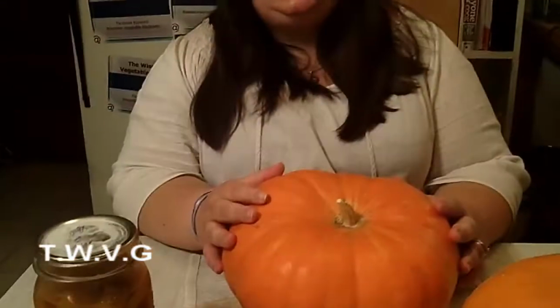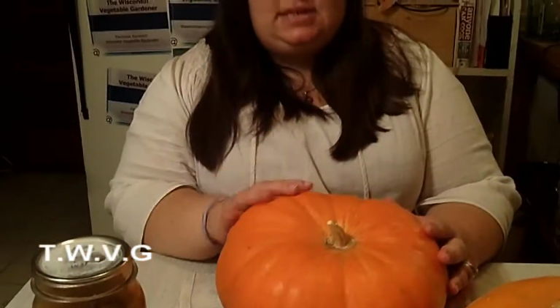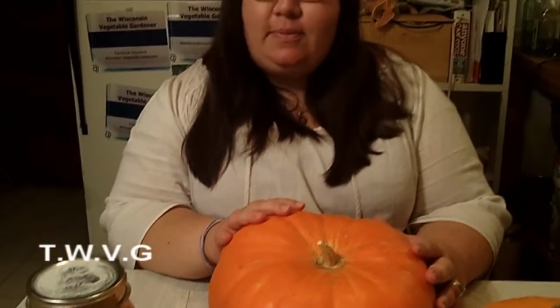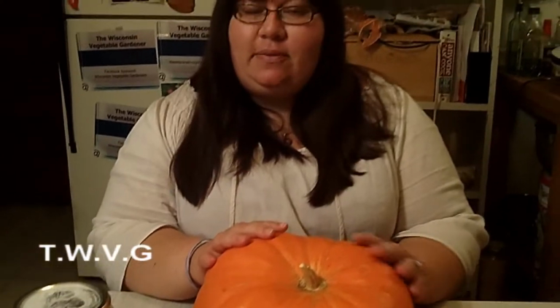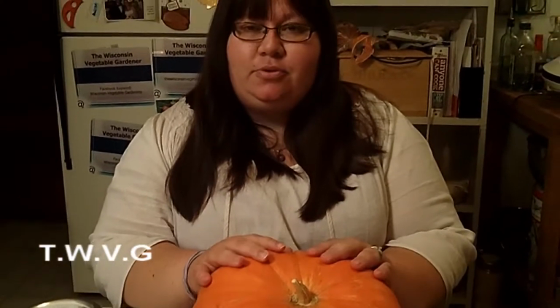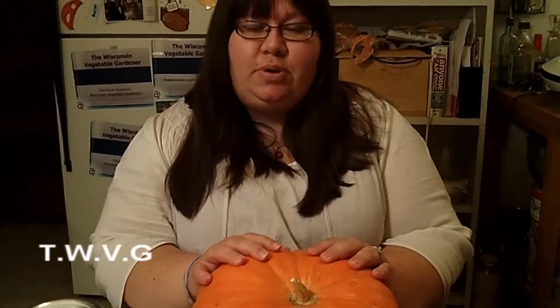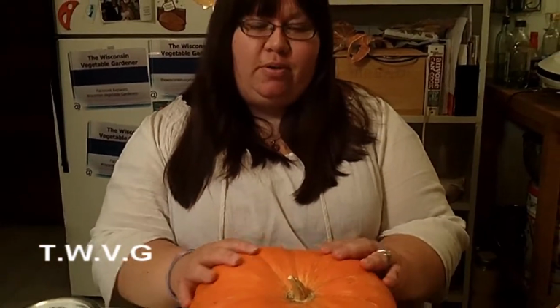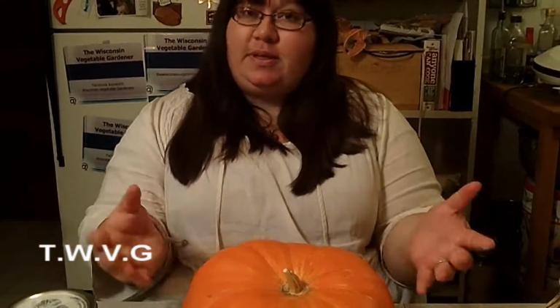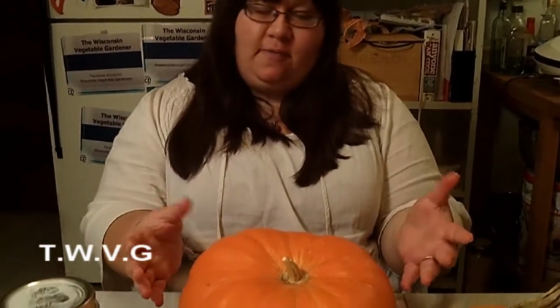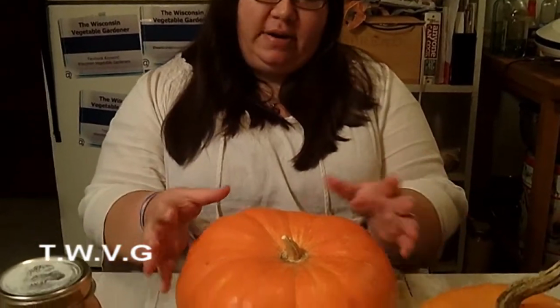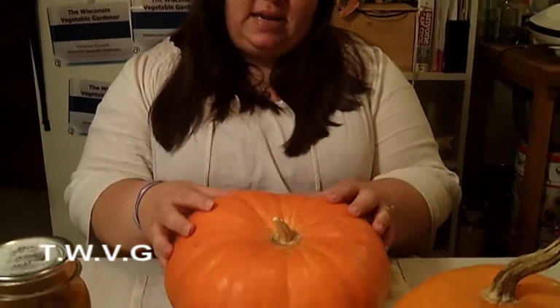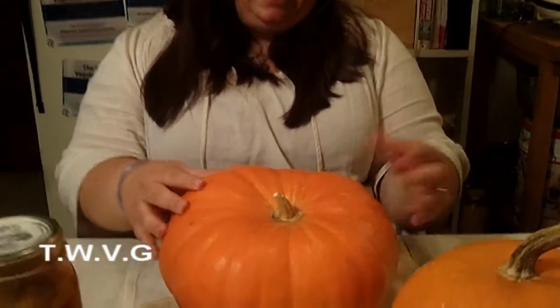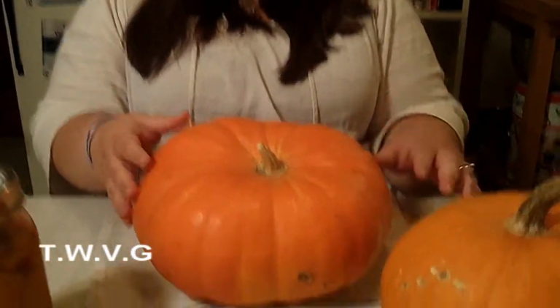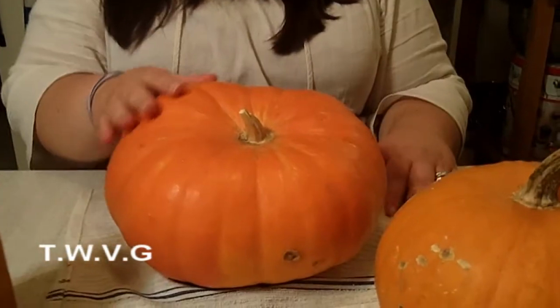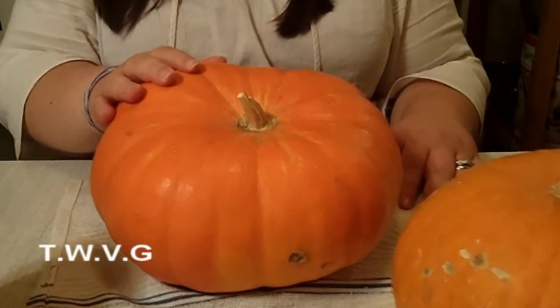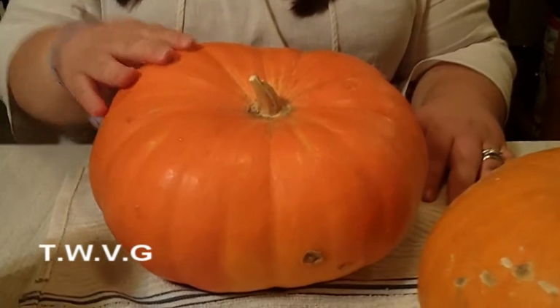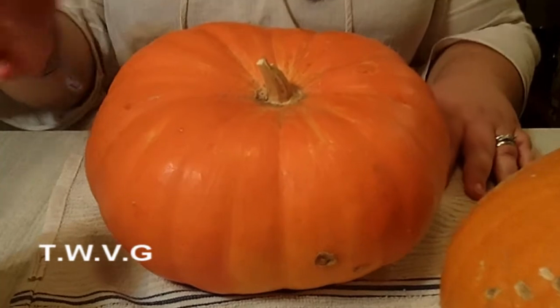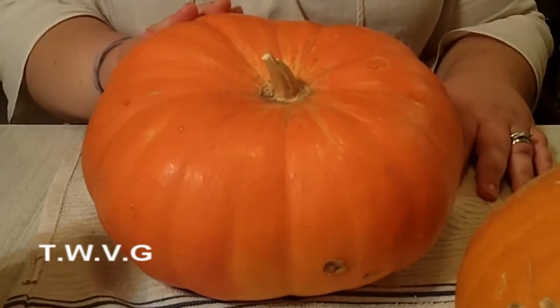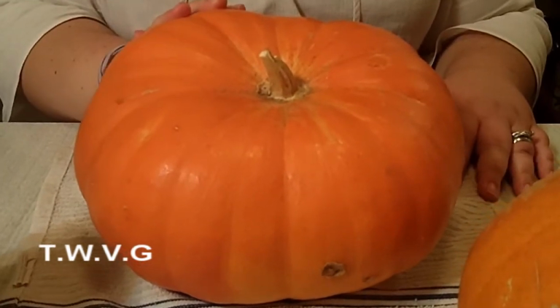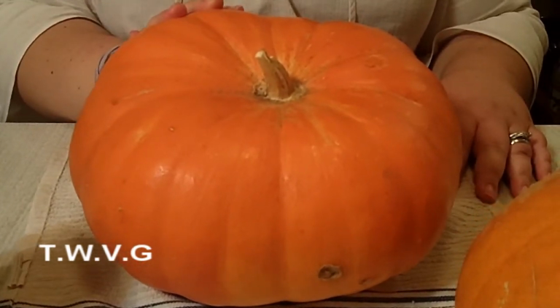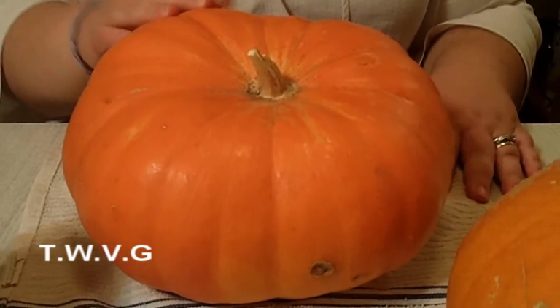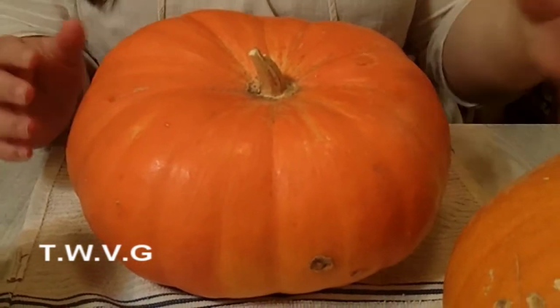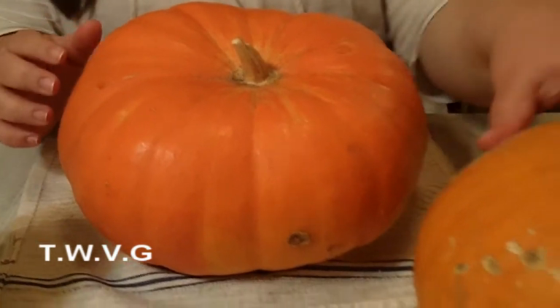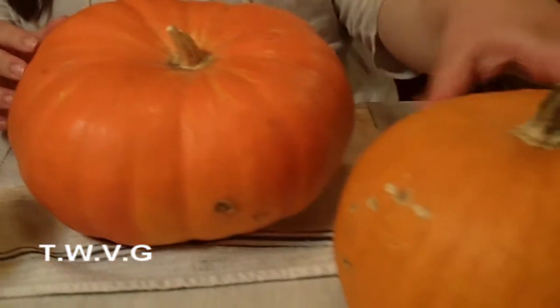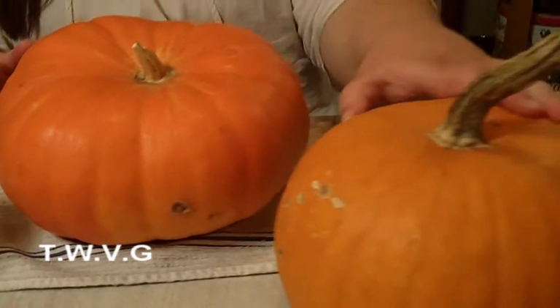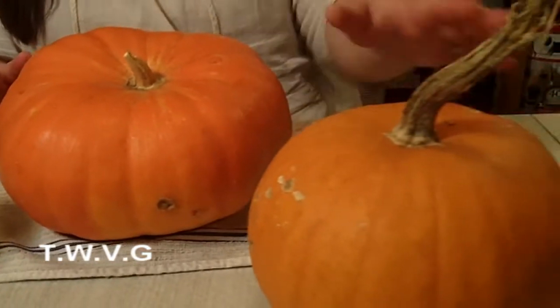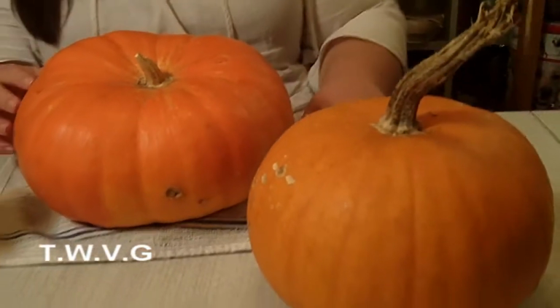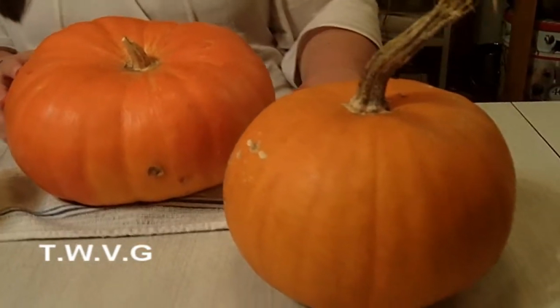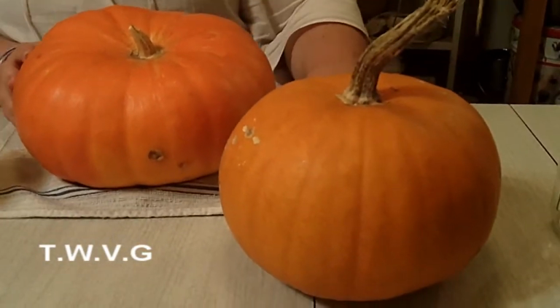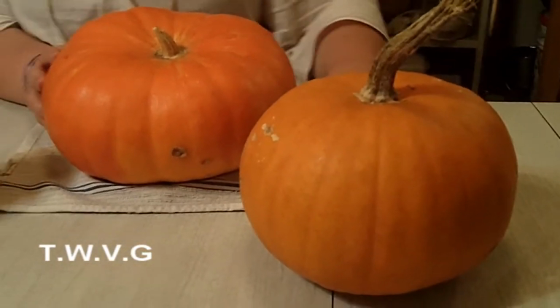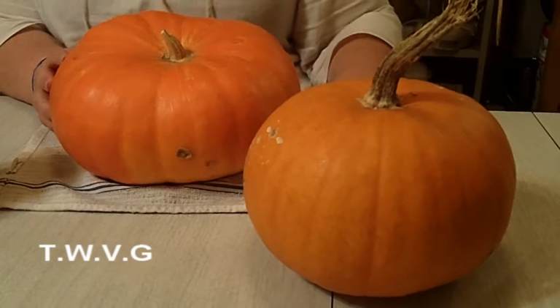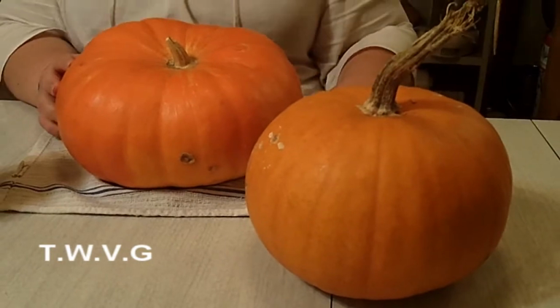This is a Cinderella pumpkin that we grew in a self-watering container, and it turned out pretty nice. So we're going to go ahead and preserve it. And this is just another pumpkin that we actually got from a neighbor.